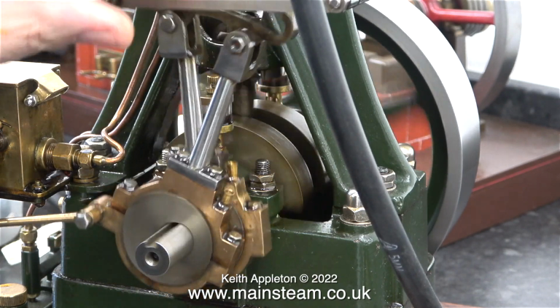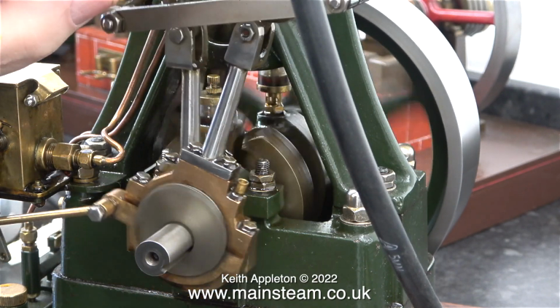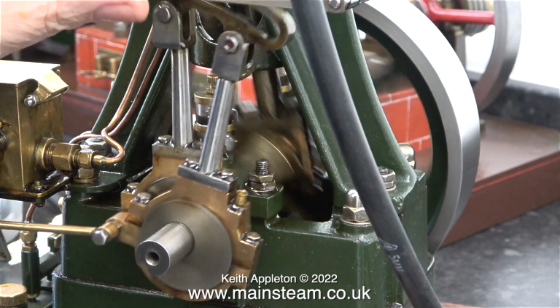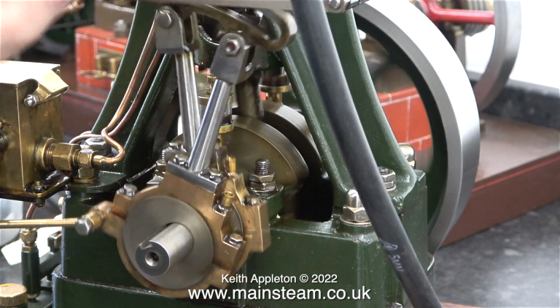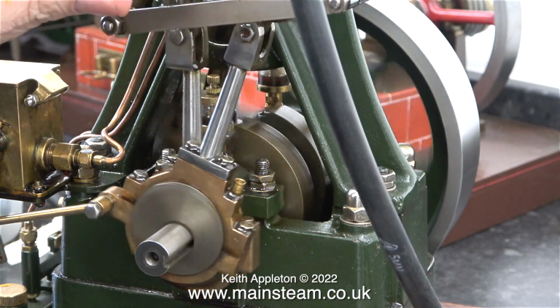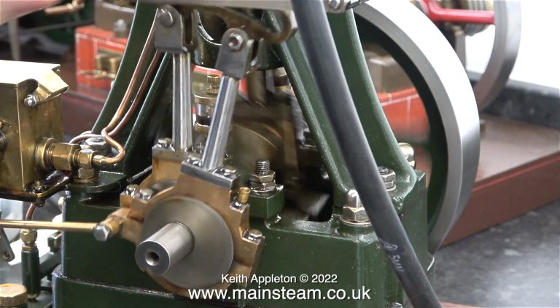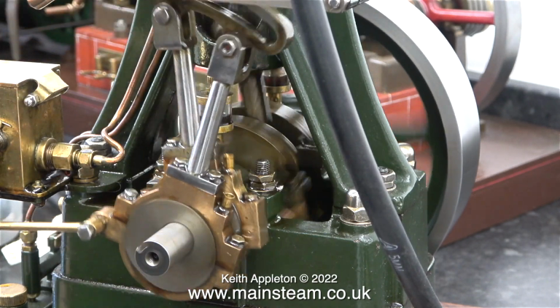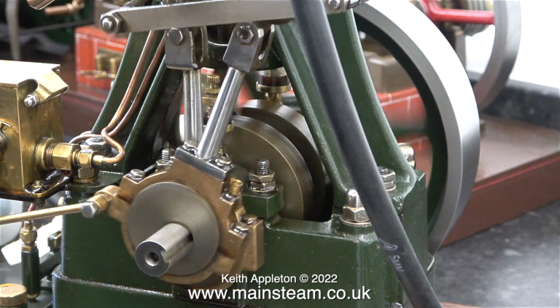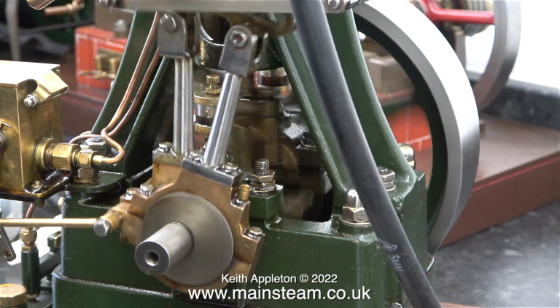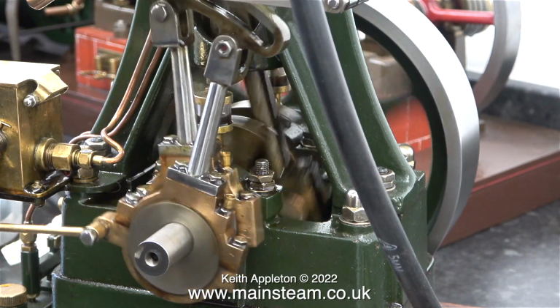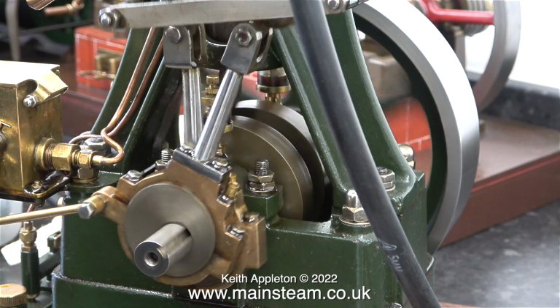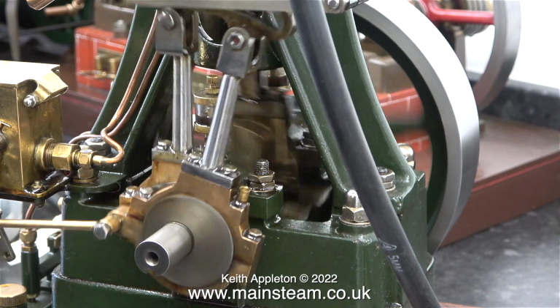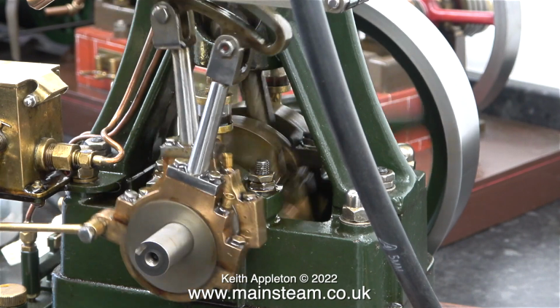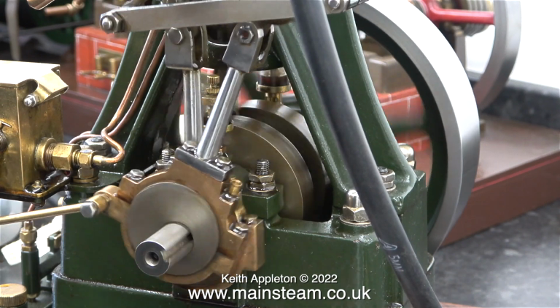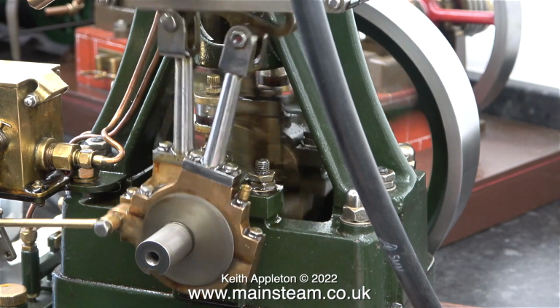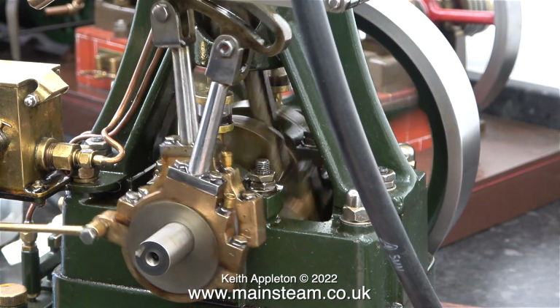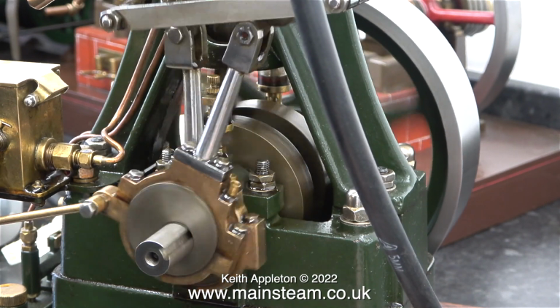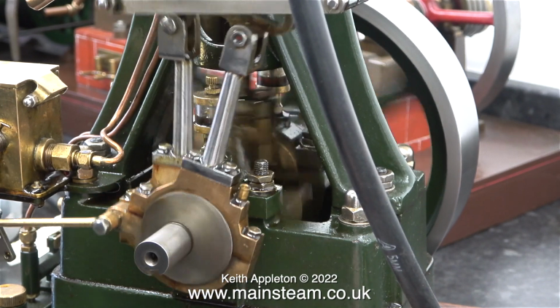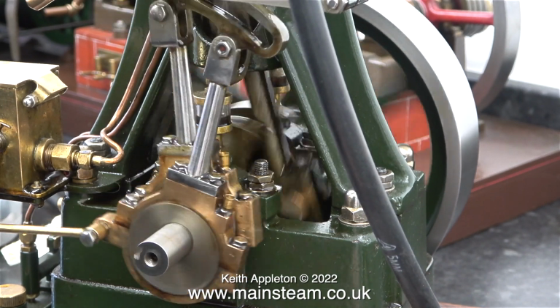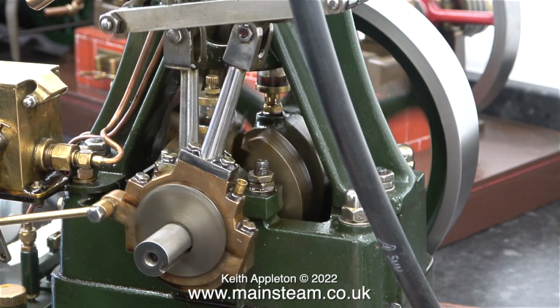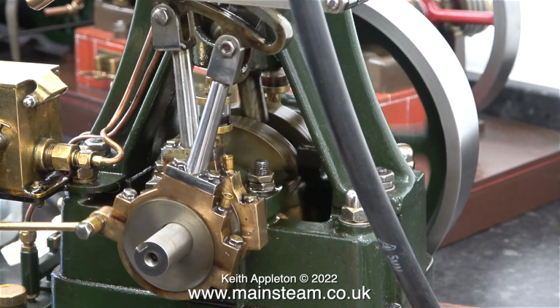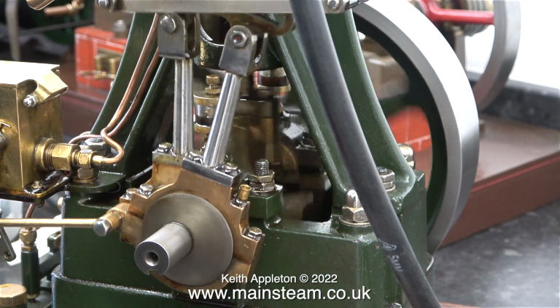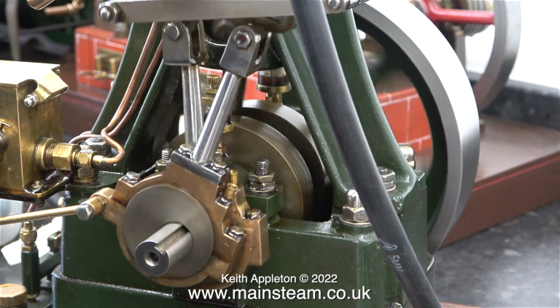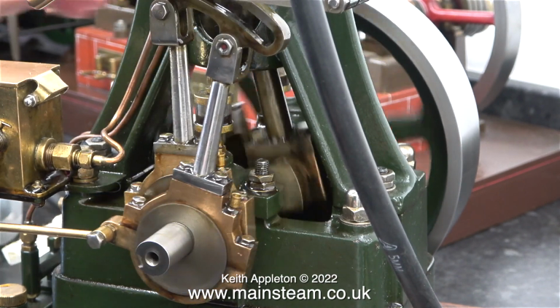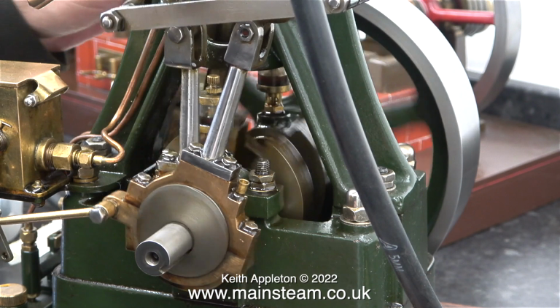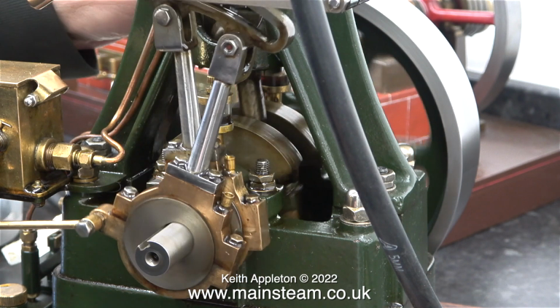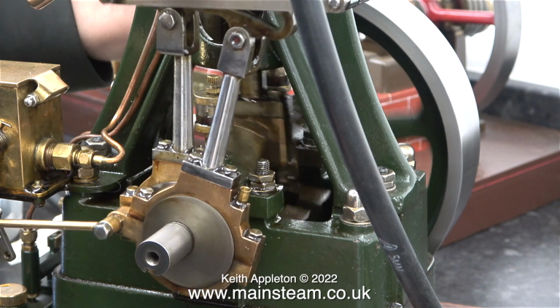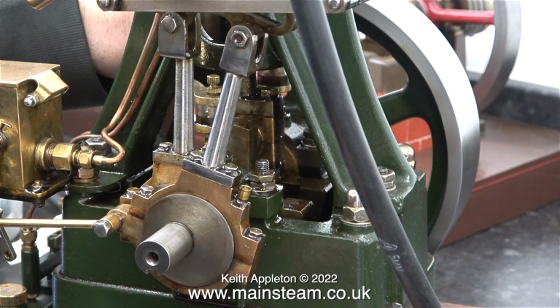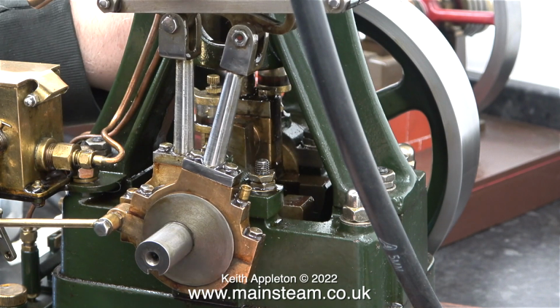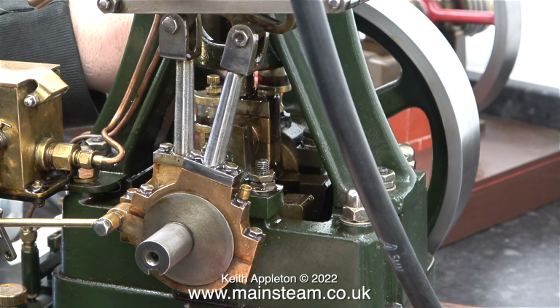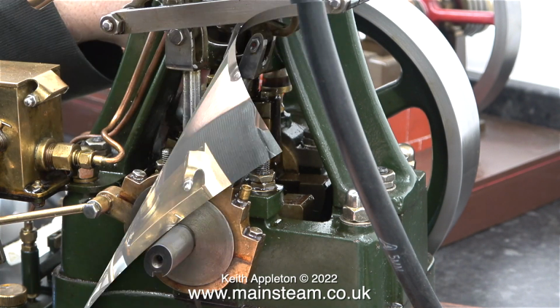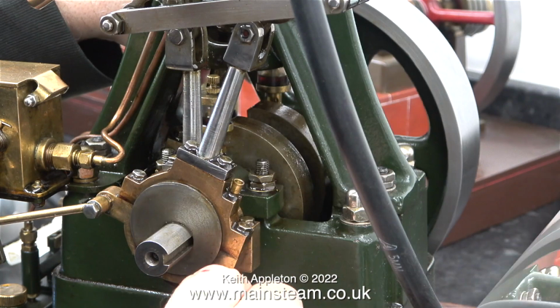There's still a bit of a clunk, but please bear in mind that the engine is on a sound board which makes it worse than it actually is. And it is after all running using compressed air.